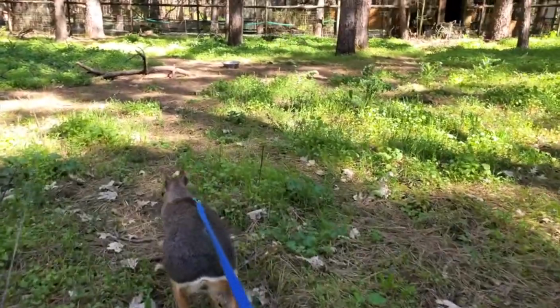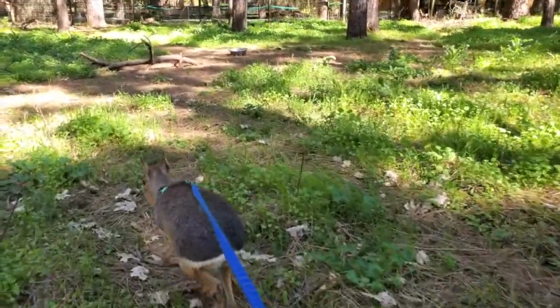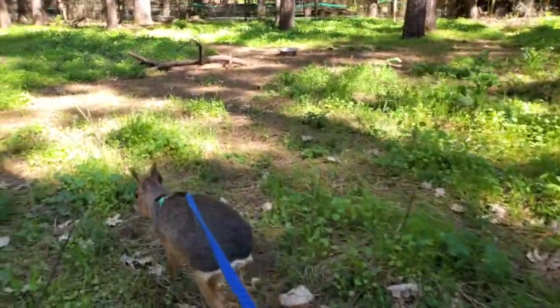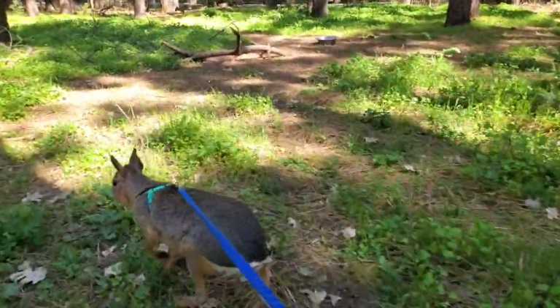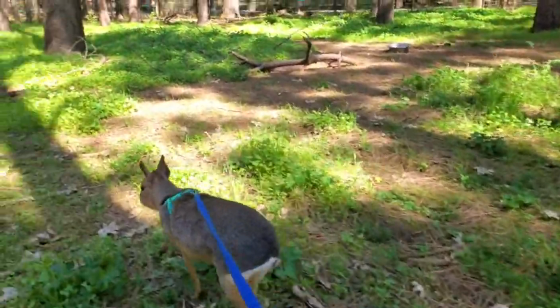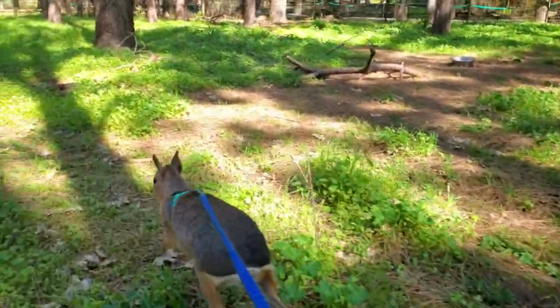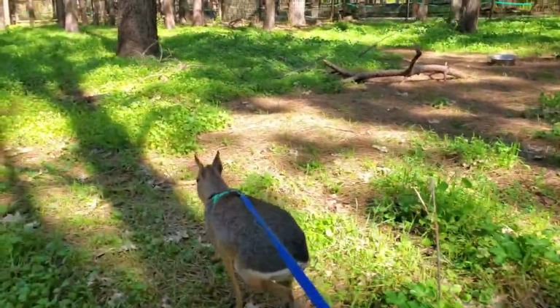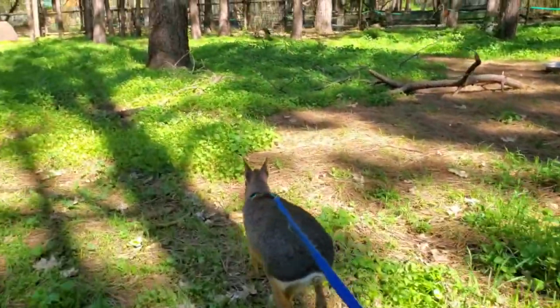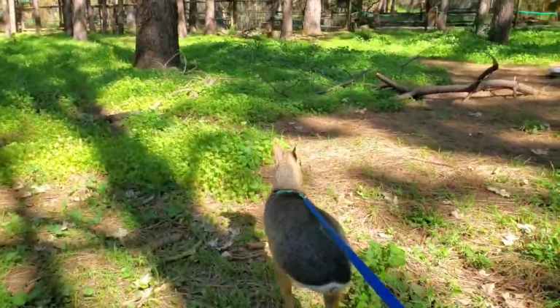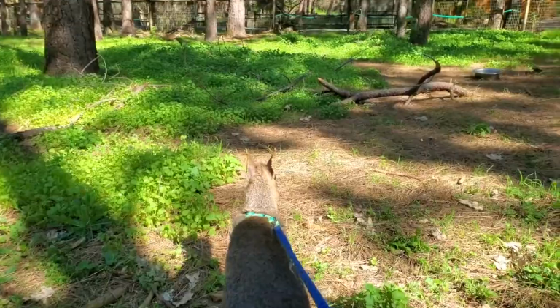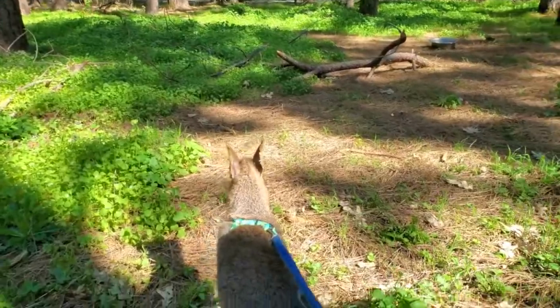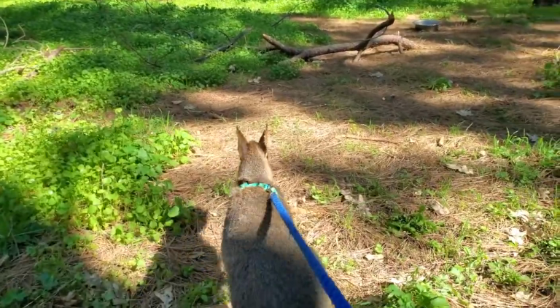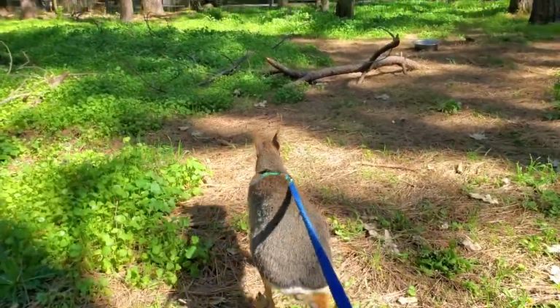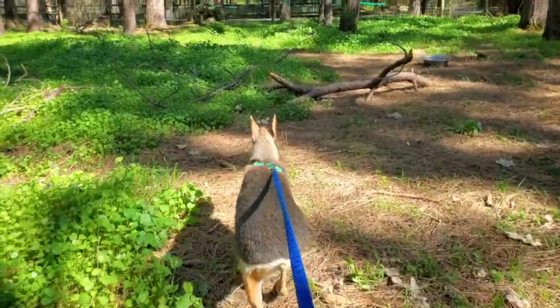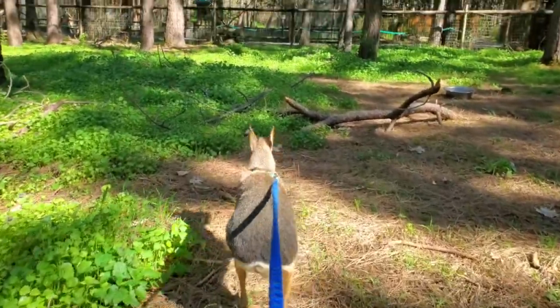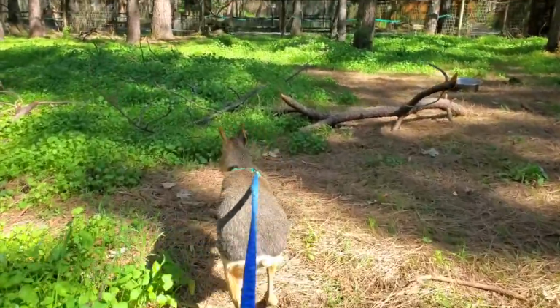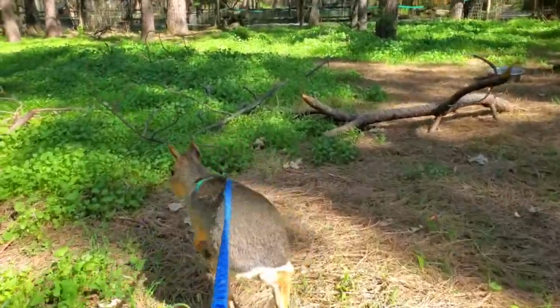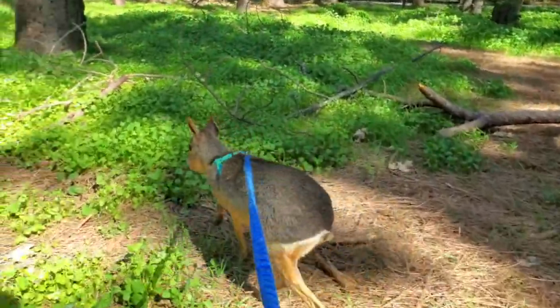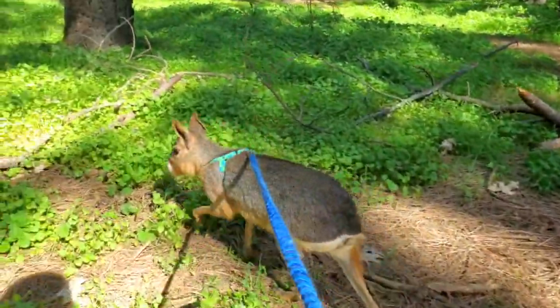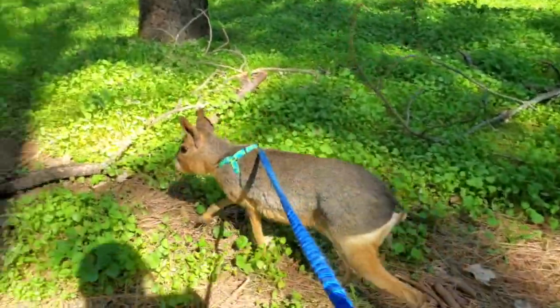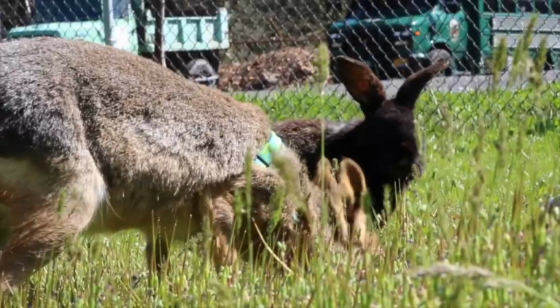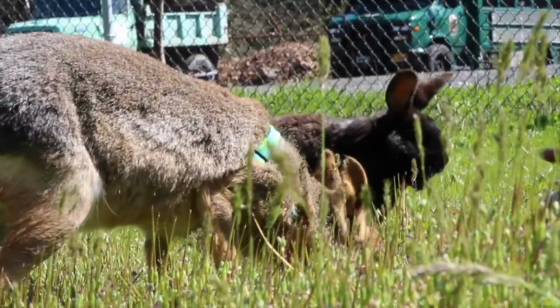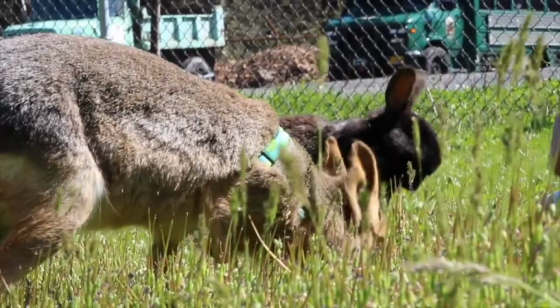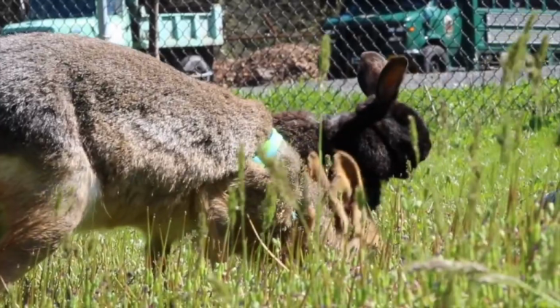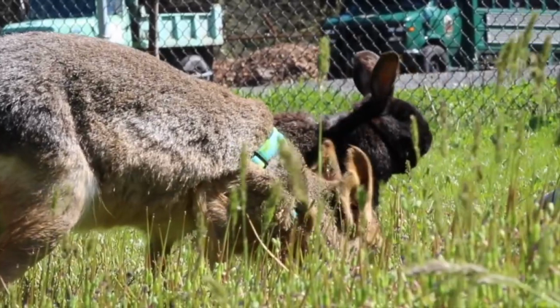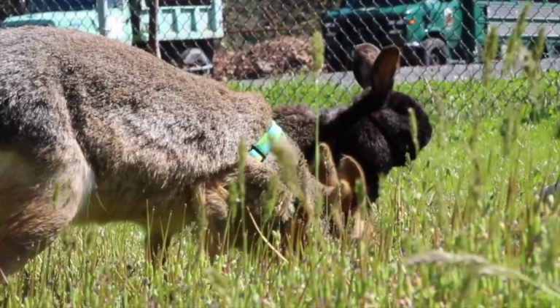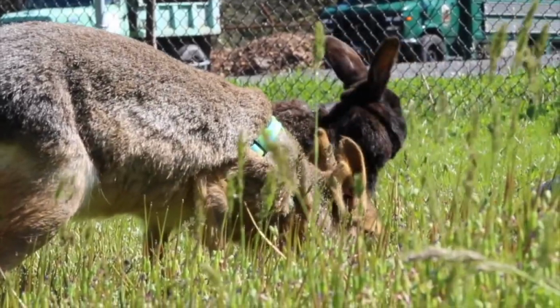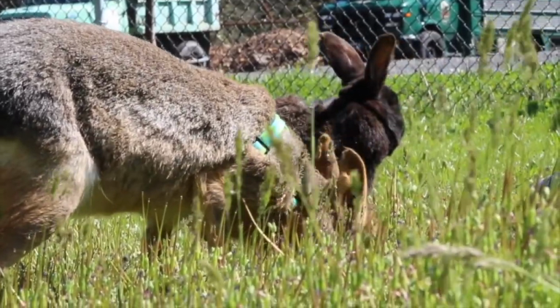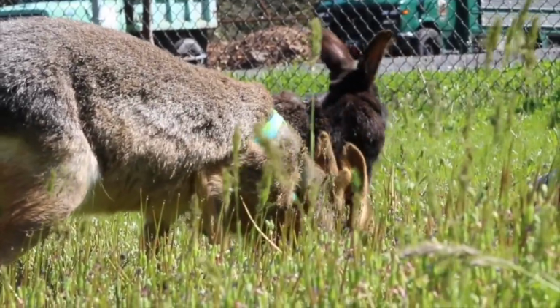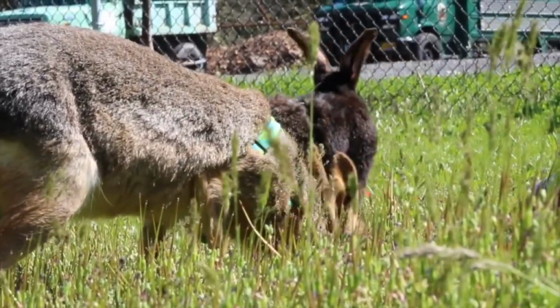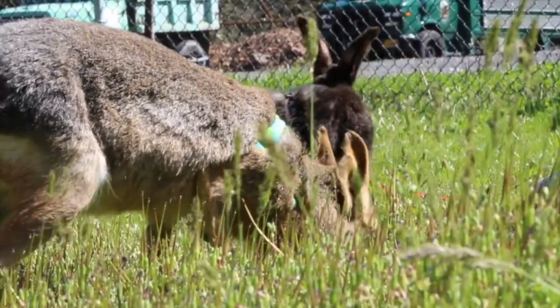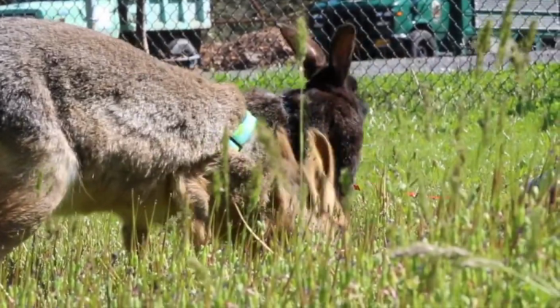Today we took Inti, one of our Patagonian Cavies, and she is usually not in with the herd. She's in her own separate enclosure. She's got her BFF in there, Neville, and they're just two peas in a pod — they're buddies together.